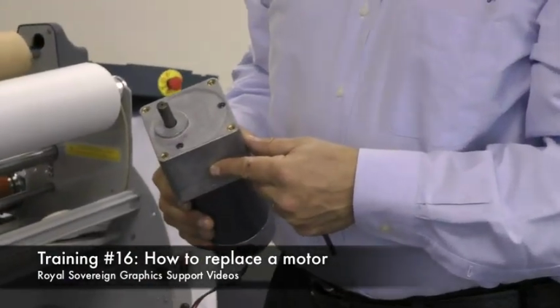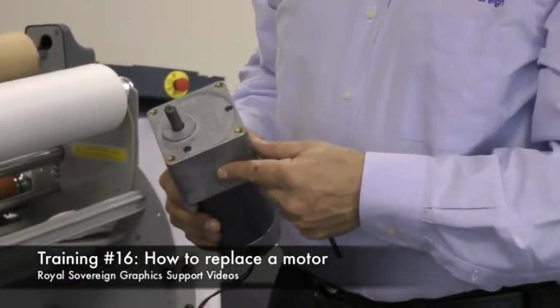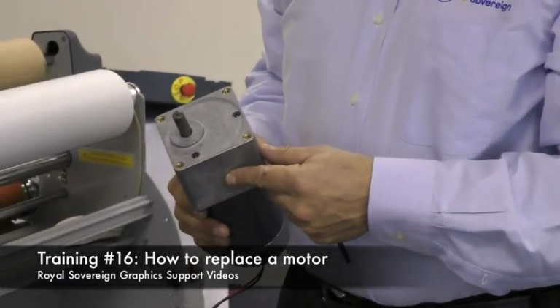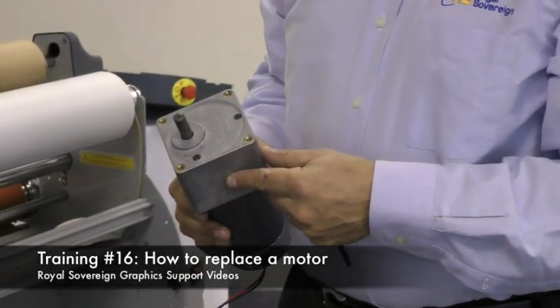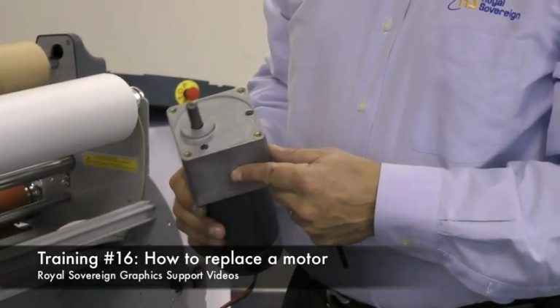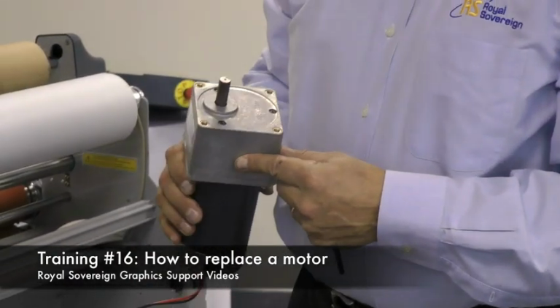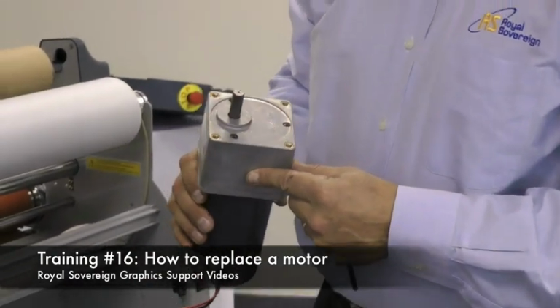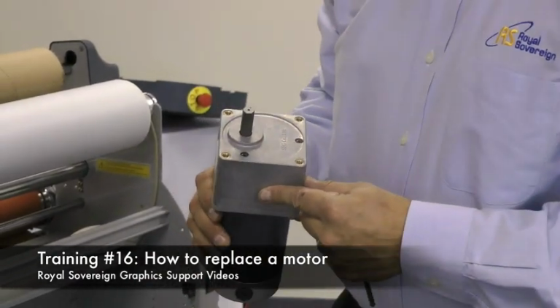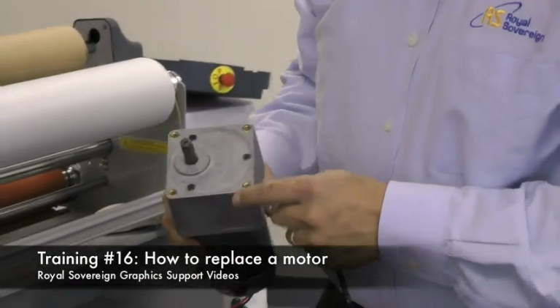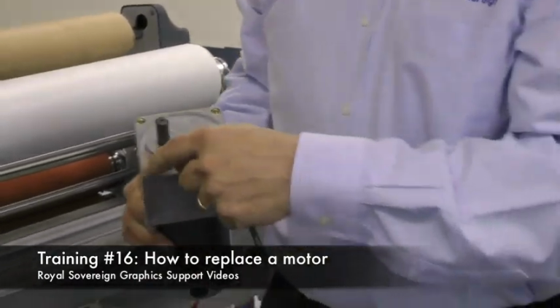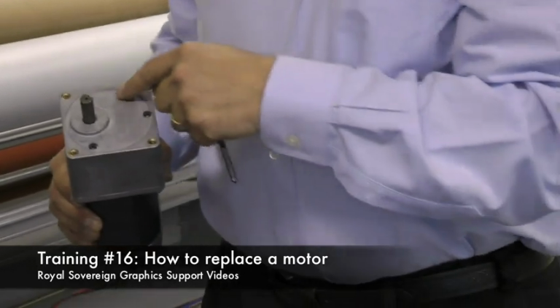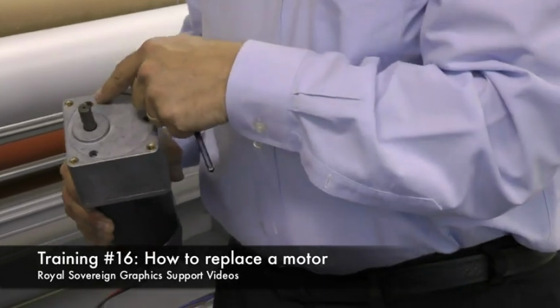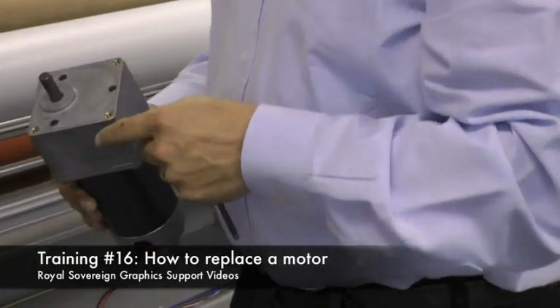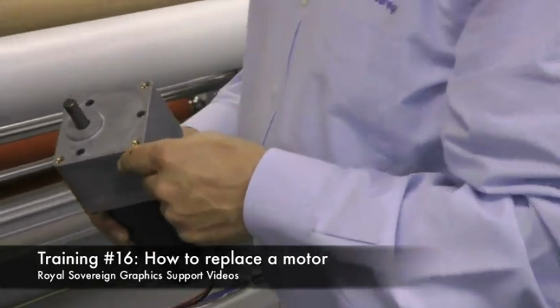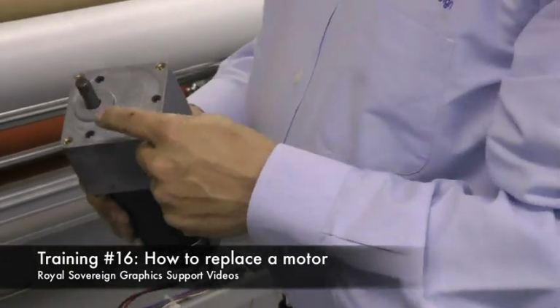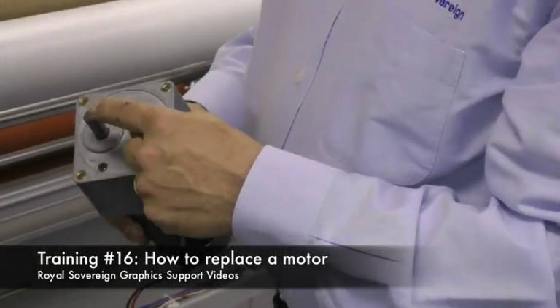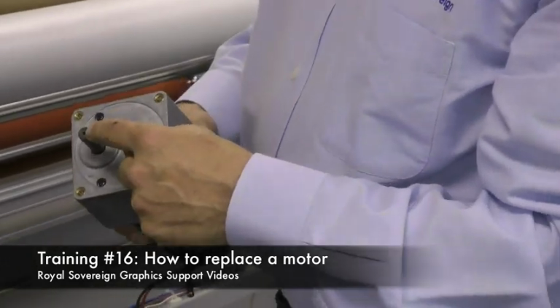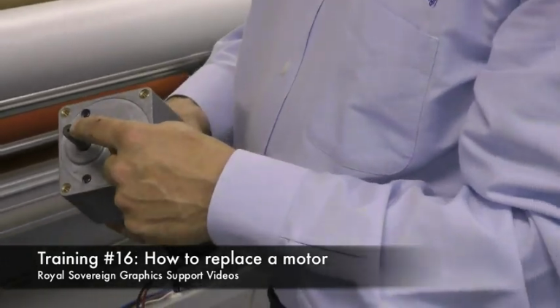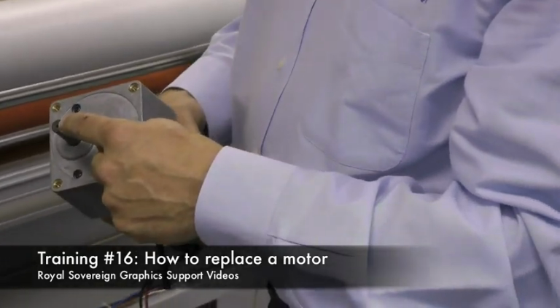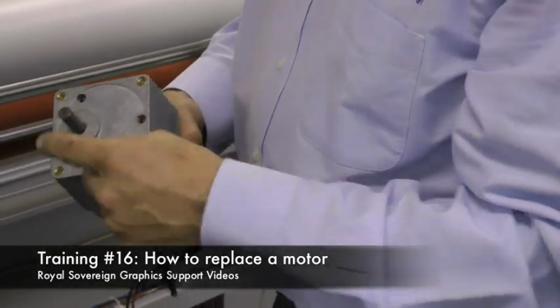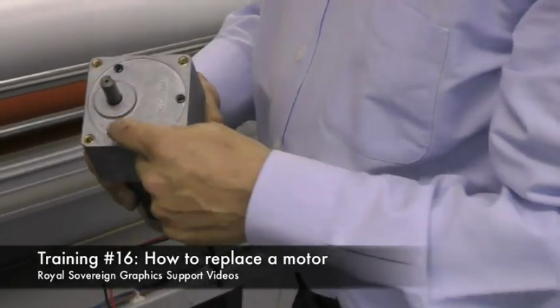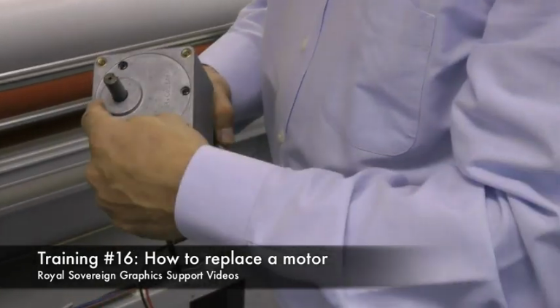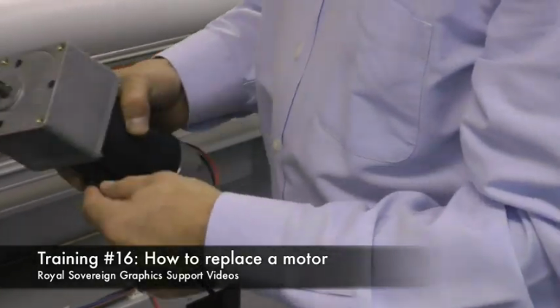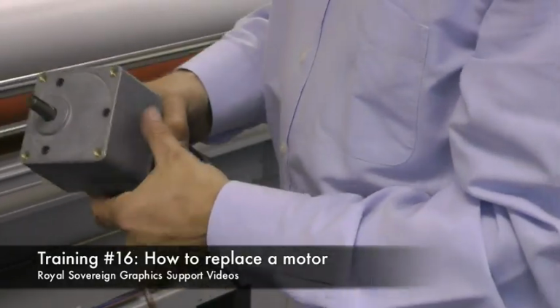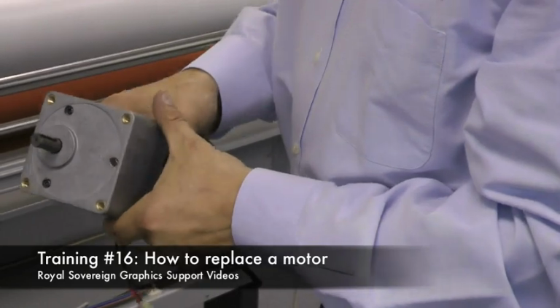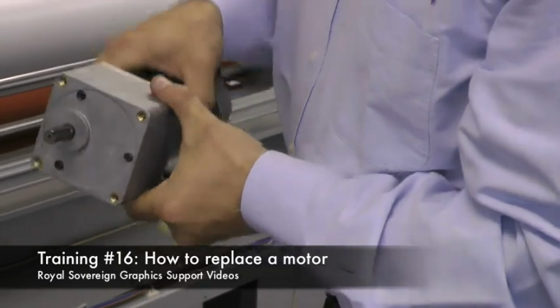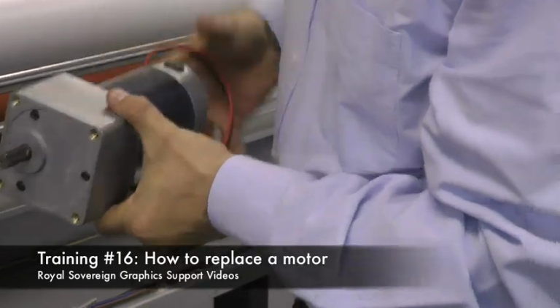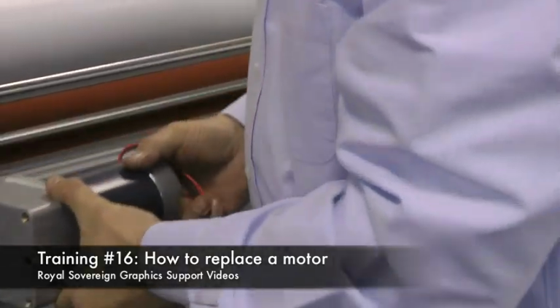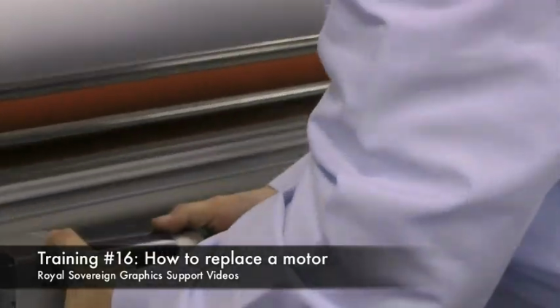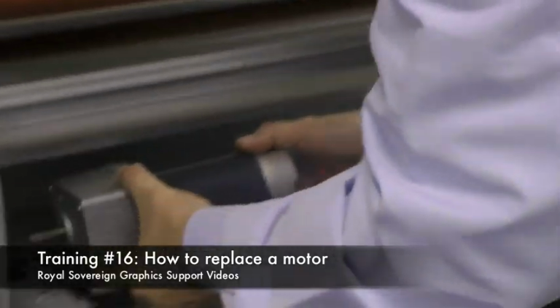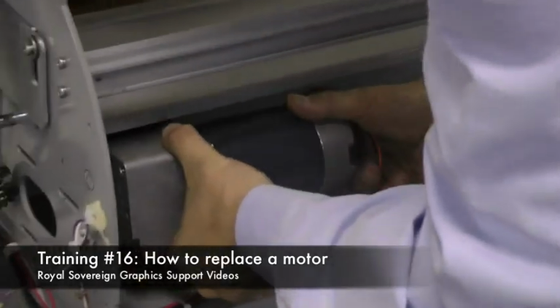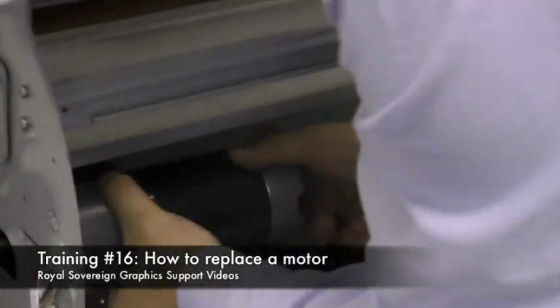Now we're going to take our new motor and put it into the laminator. We have to look at the orientation. Normally you'll take your shaft here and that'll go towards the inside of the laminator. So we'll feed this in.